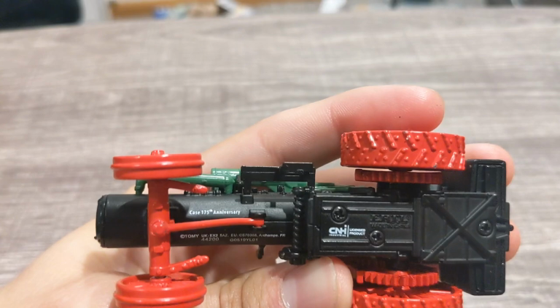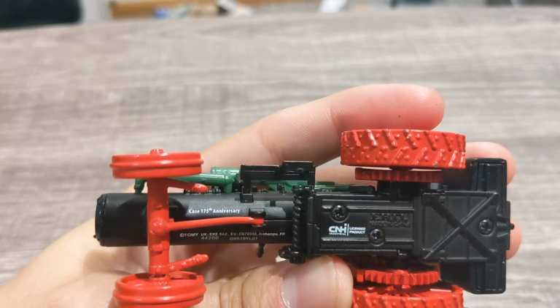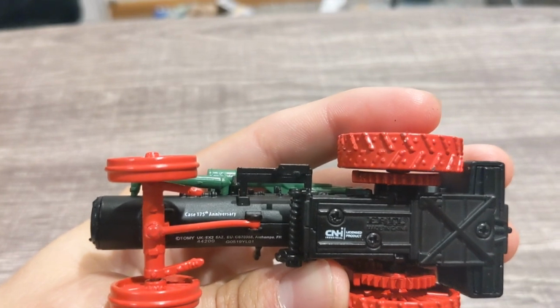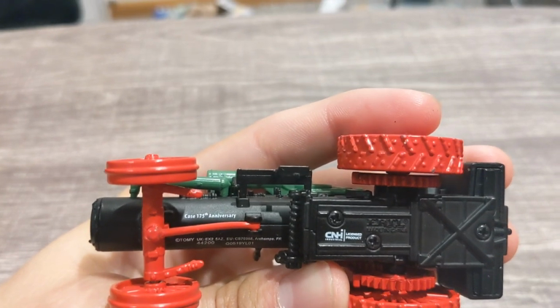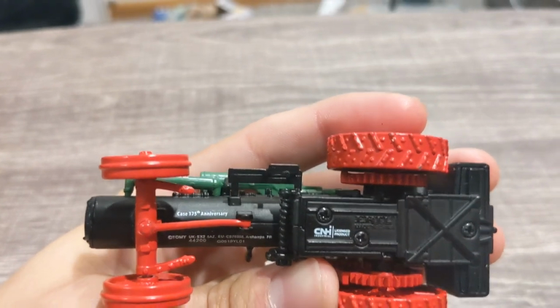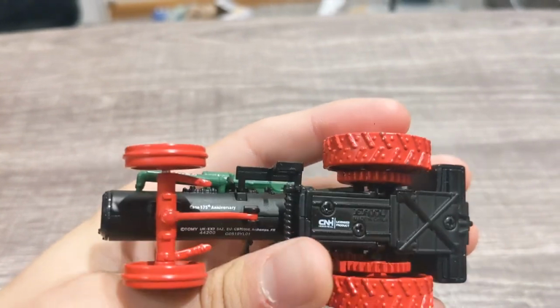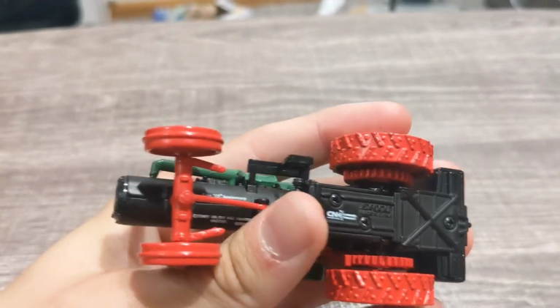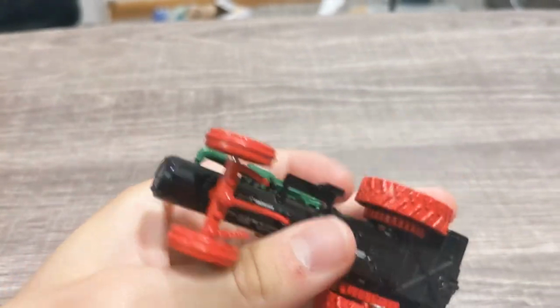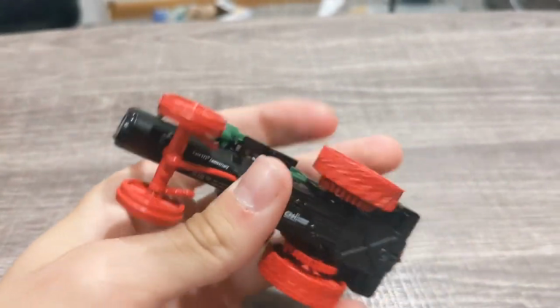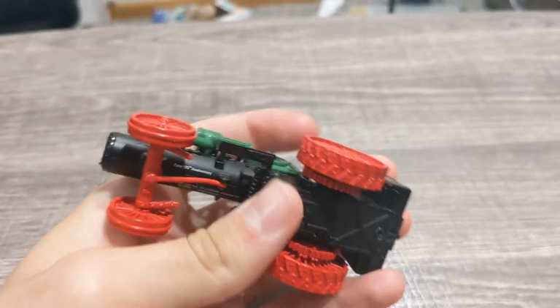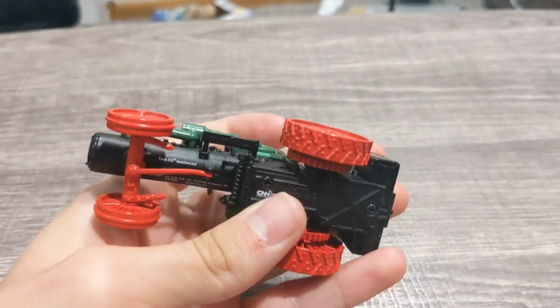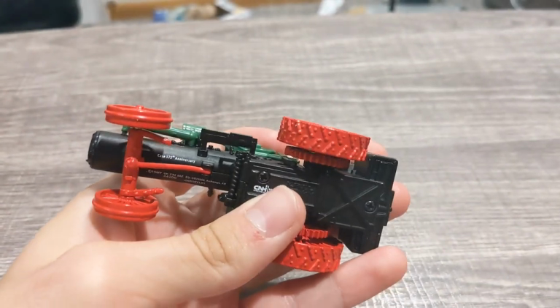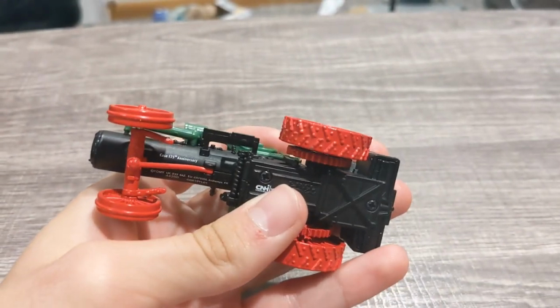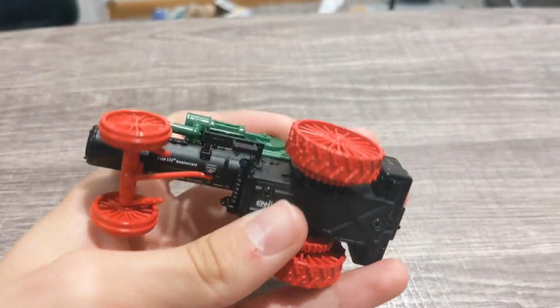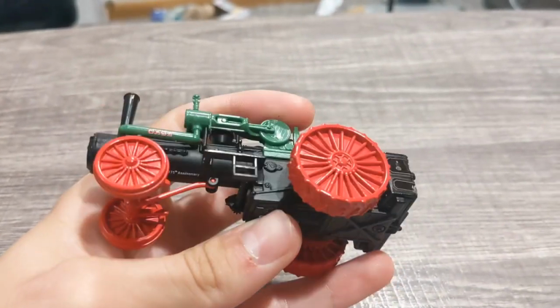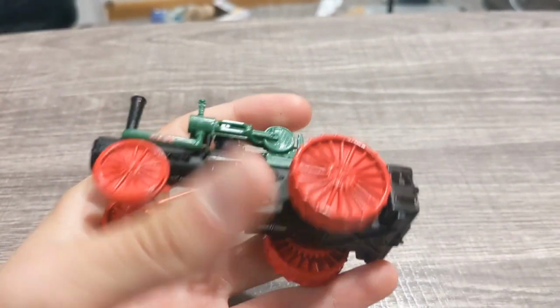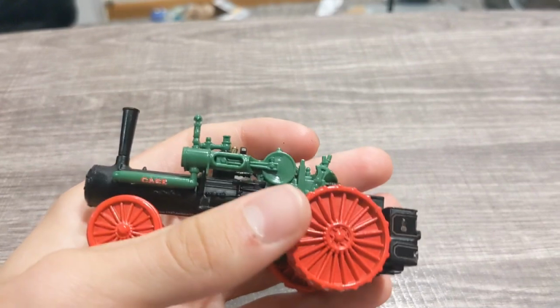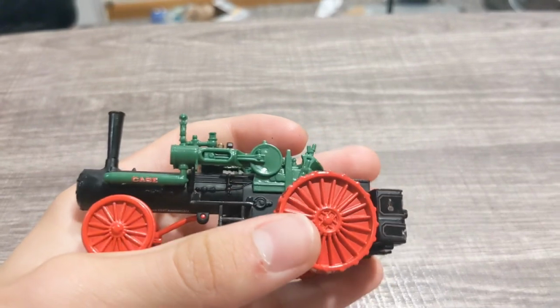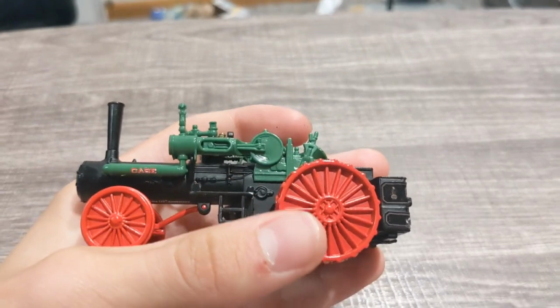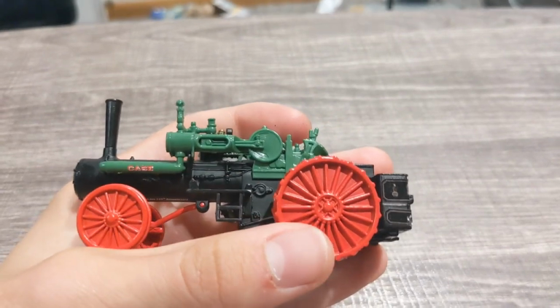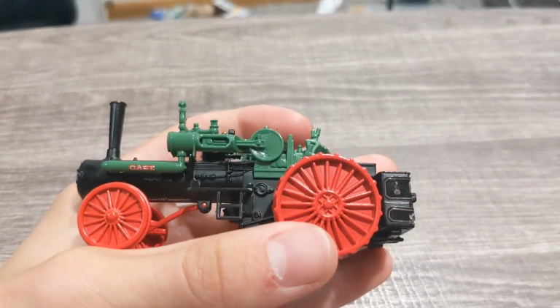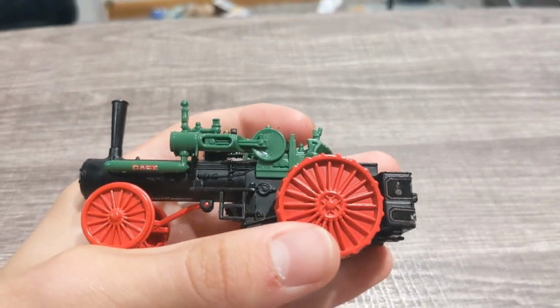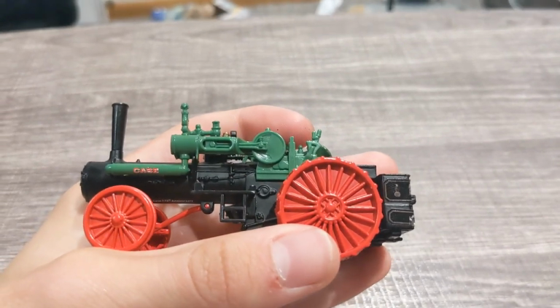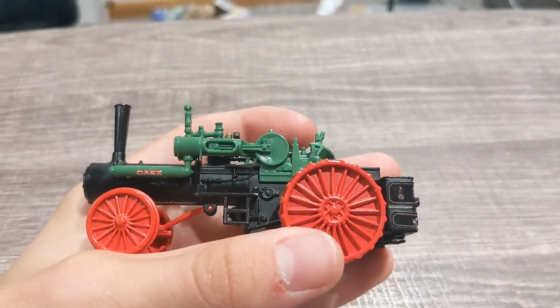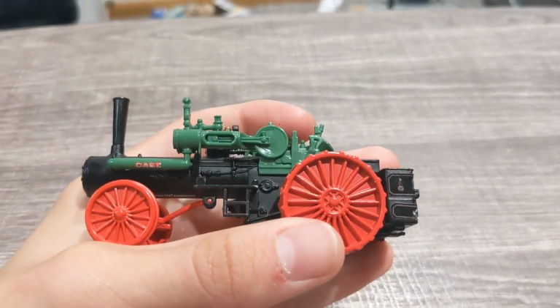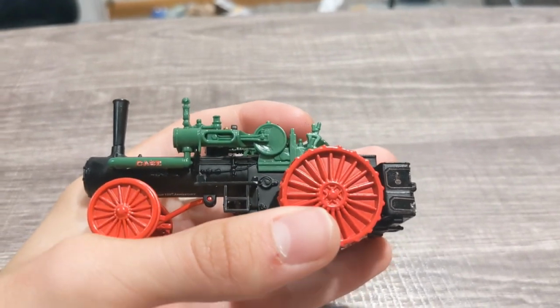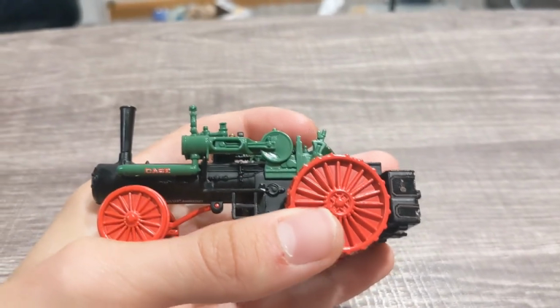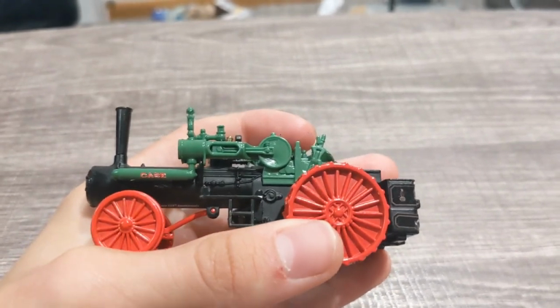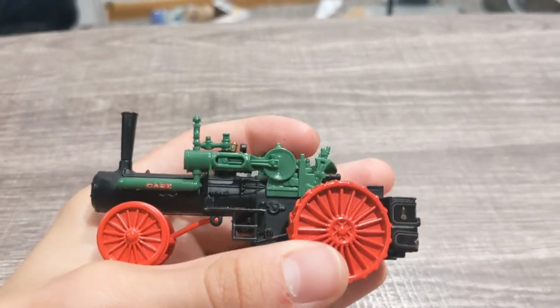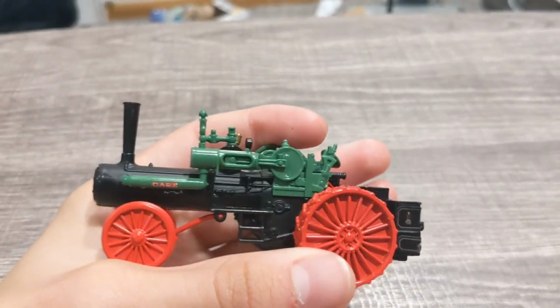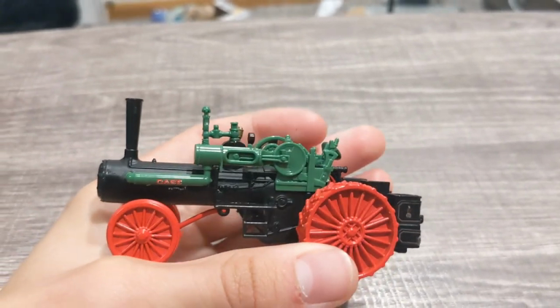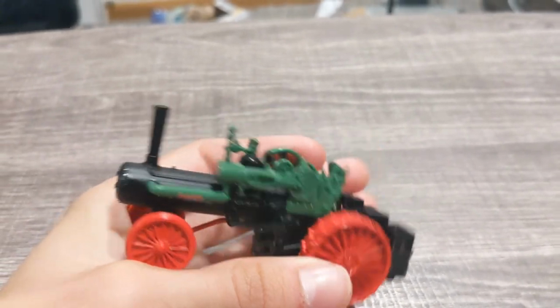On the bottom it says Case 175th Anniversary — that's why they put this toy out, back around 2019. There's a copyright on the toy too.